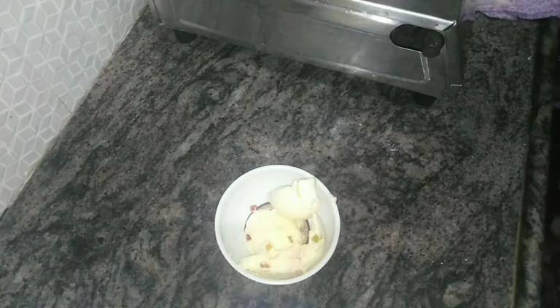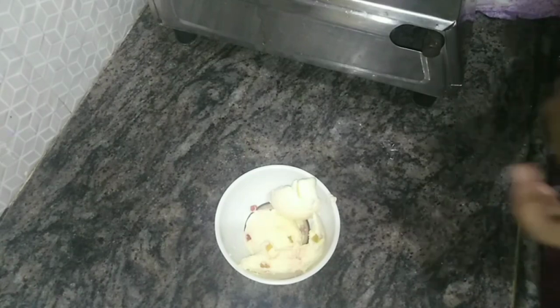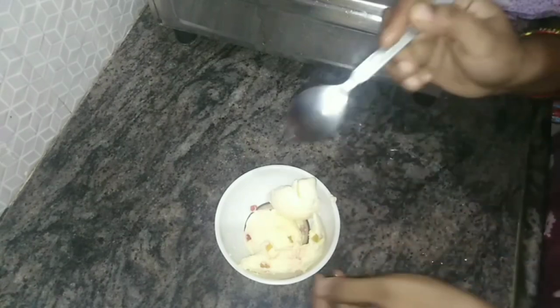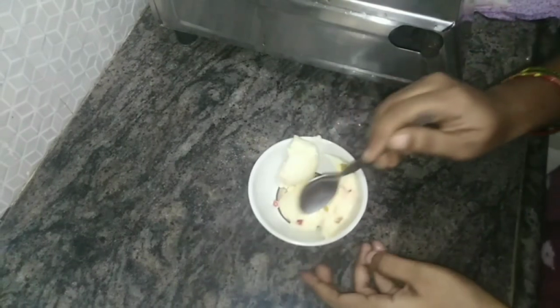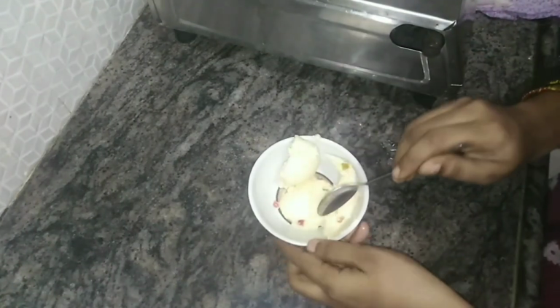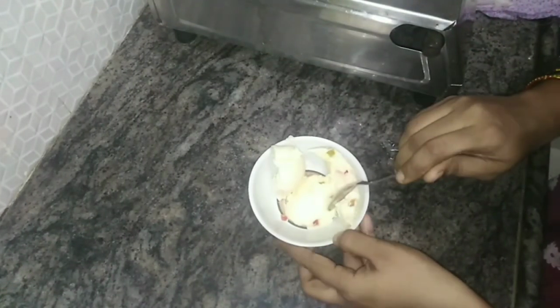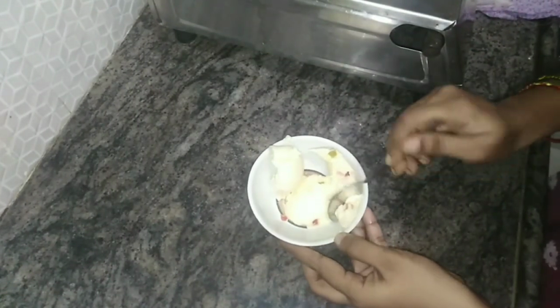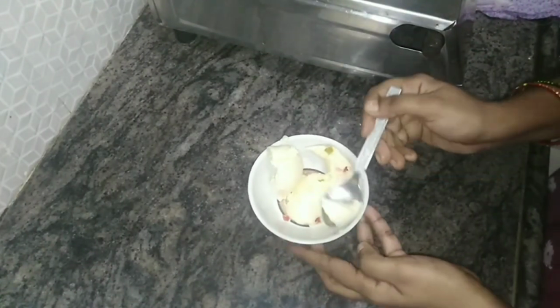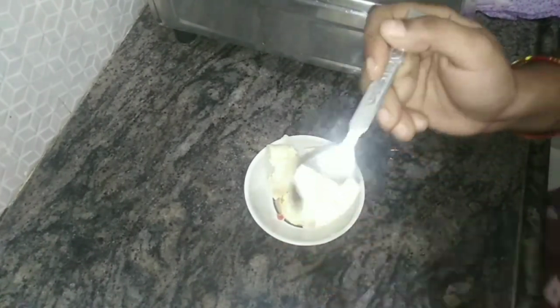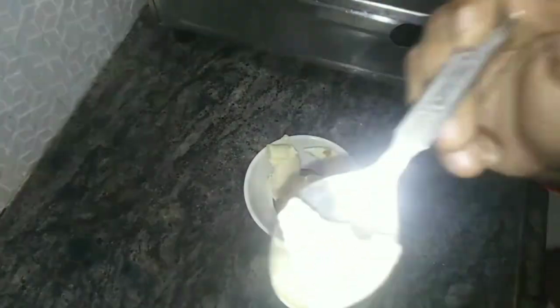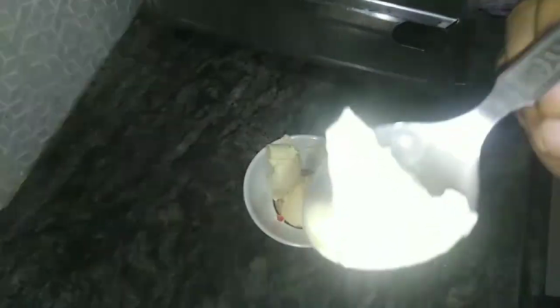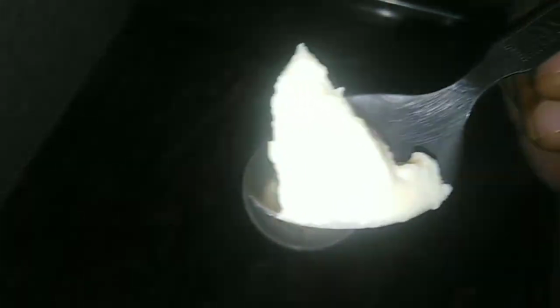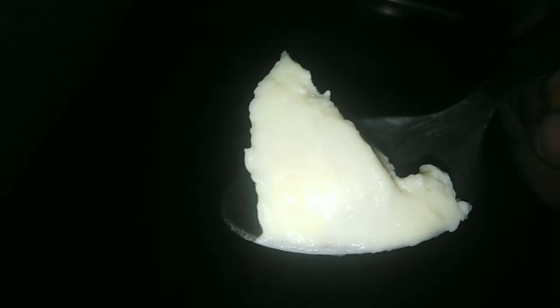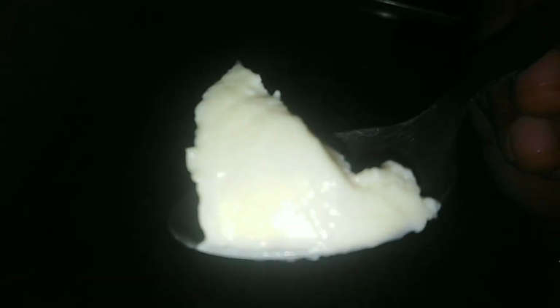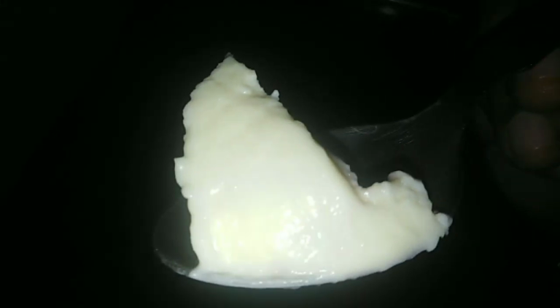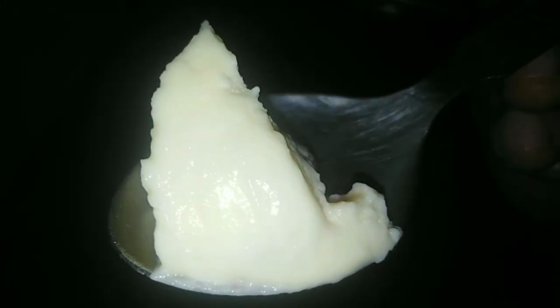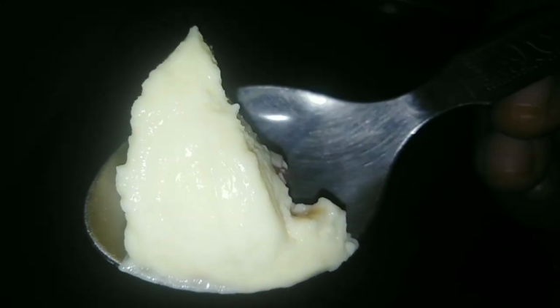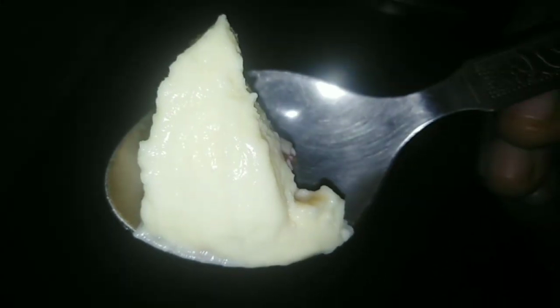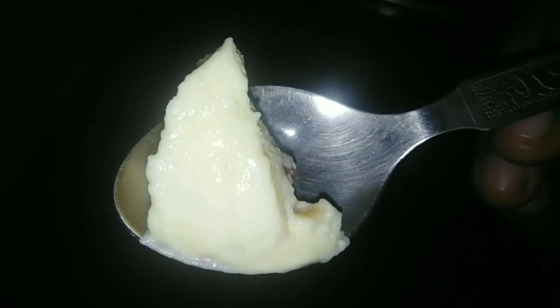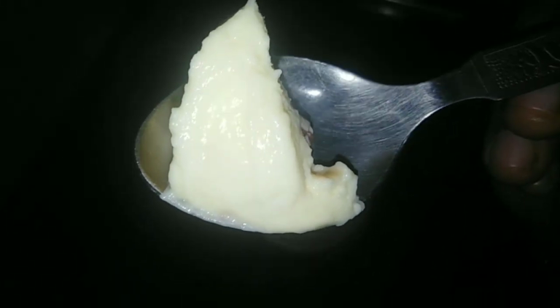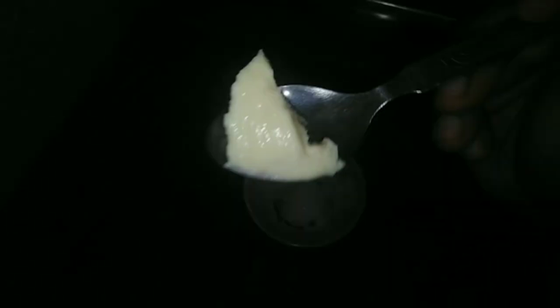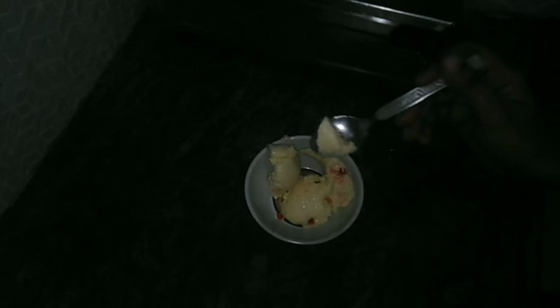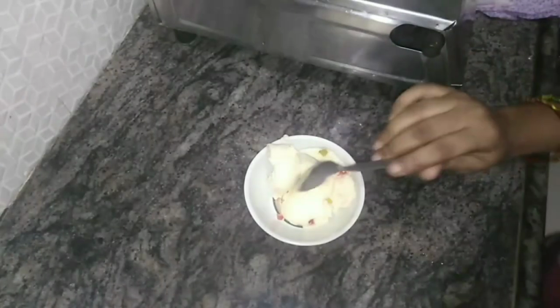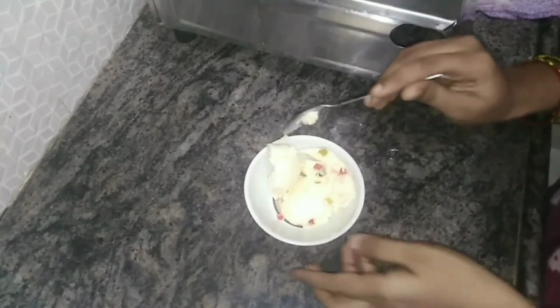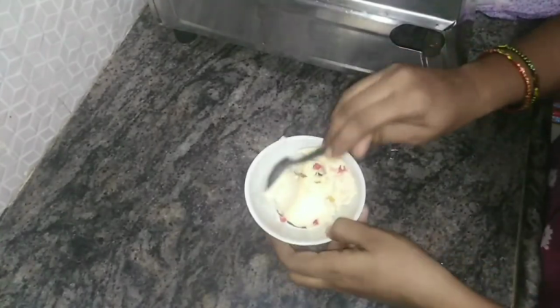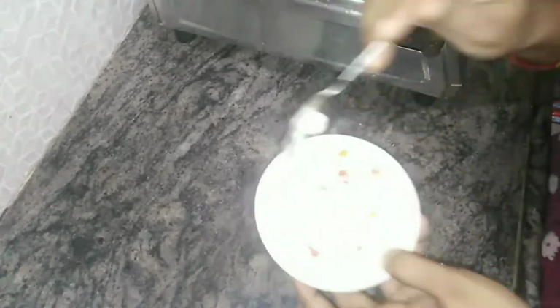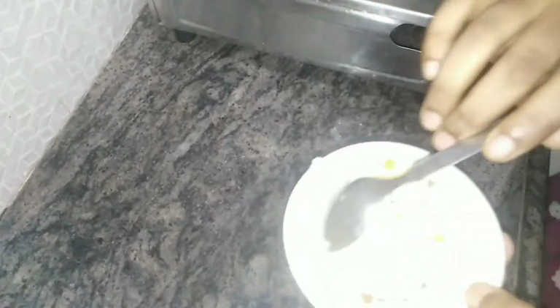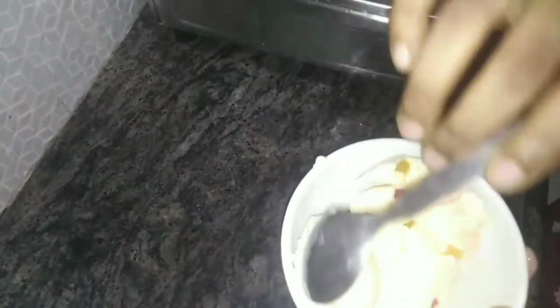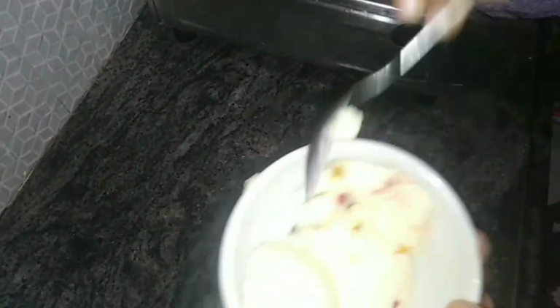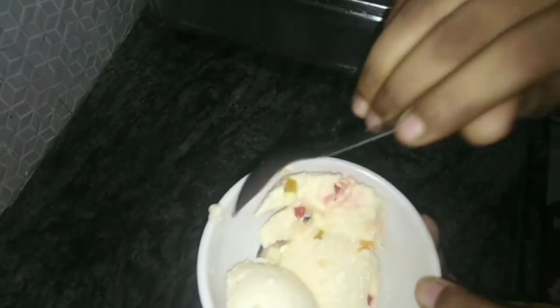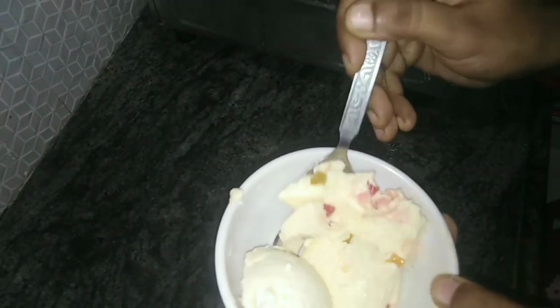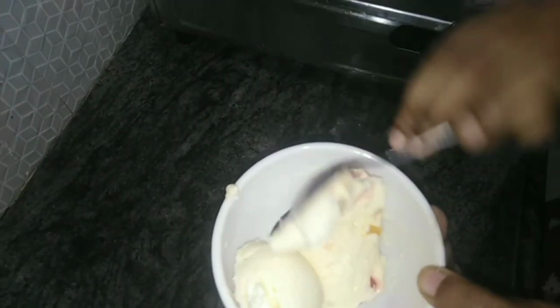My Instagram link and Facebook link will be in the description. If you want to try it, you will be able to find it in the description. This is the chocolate ice cream — it is very good to try in the summer.